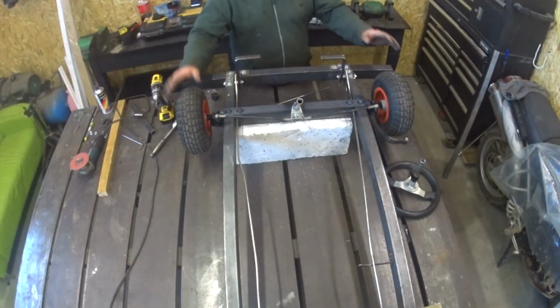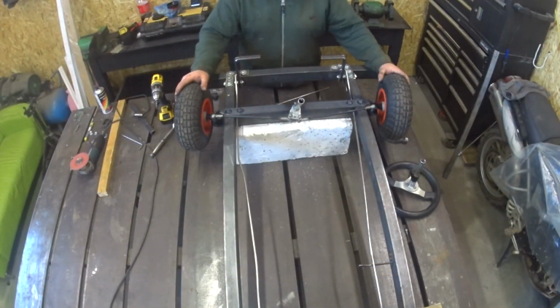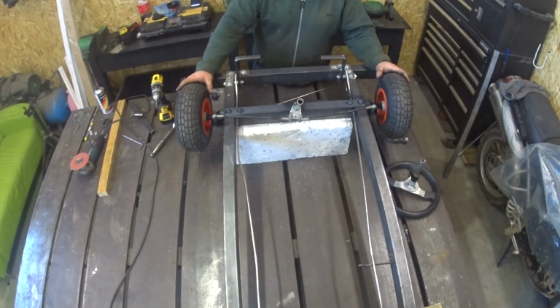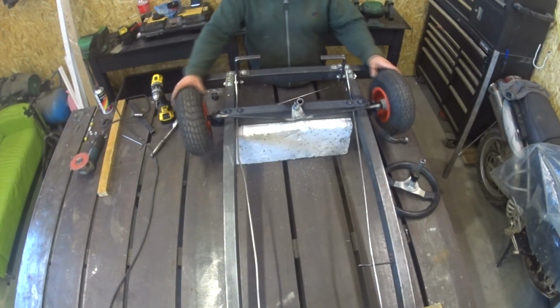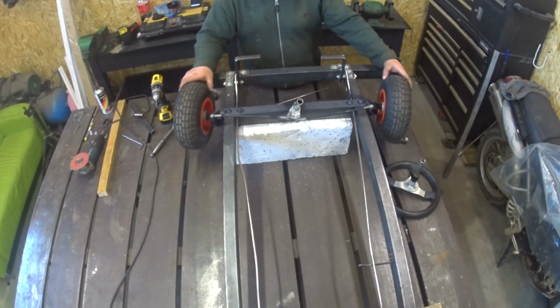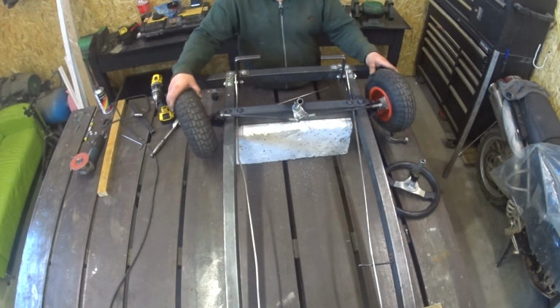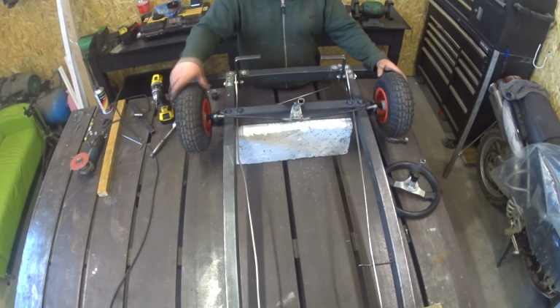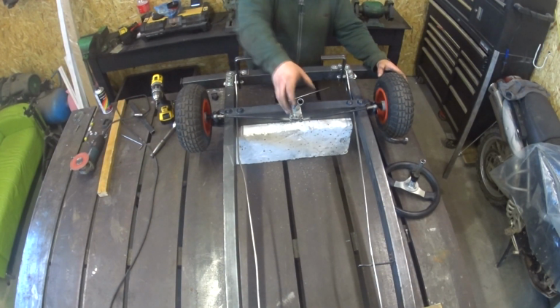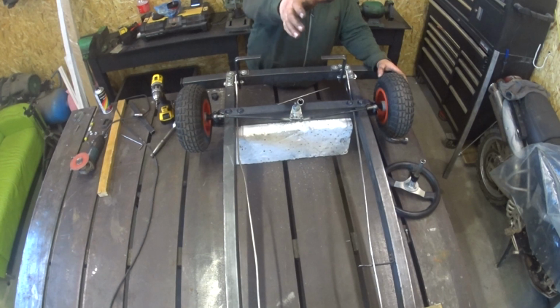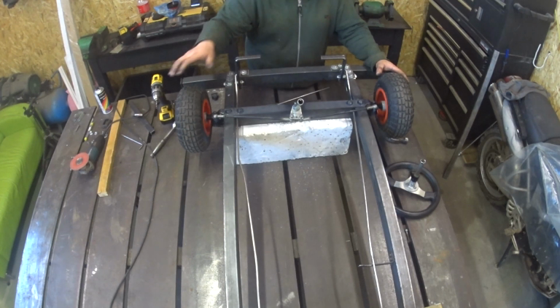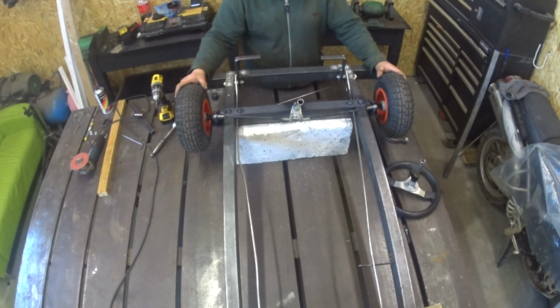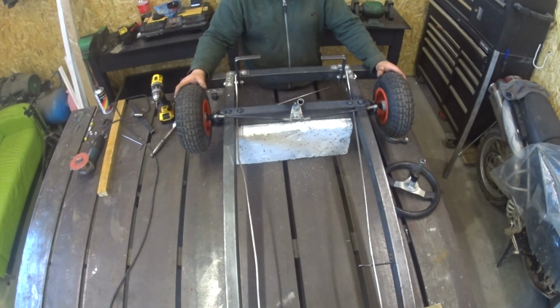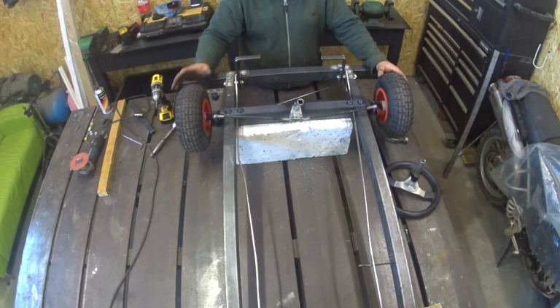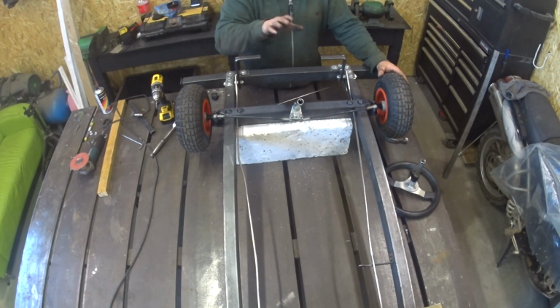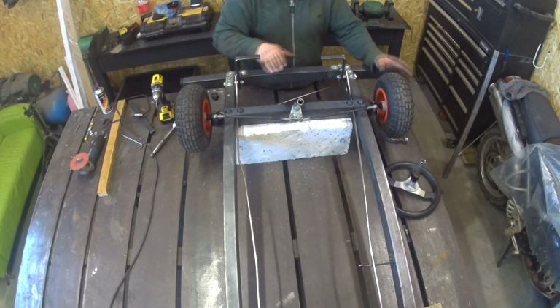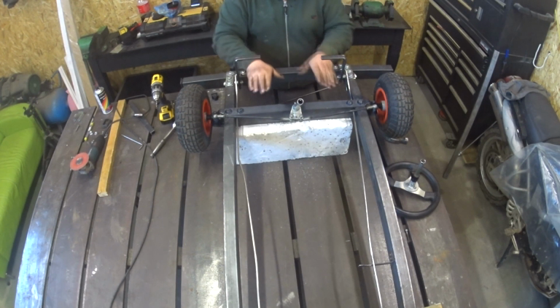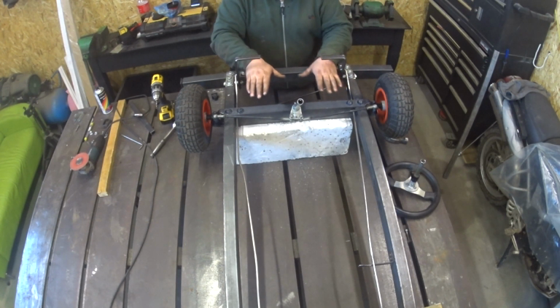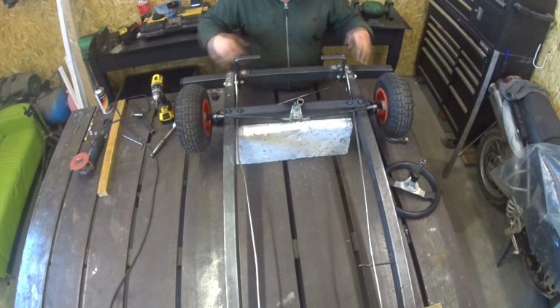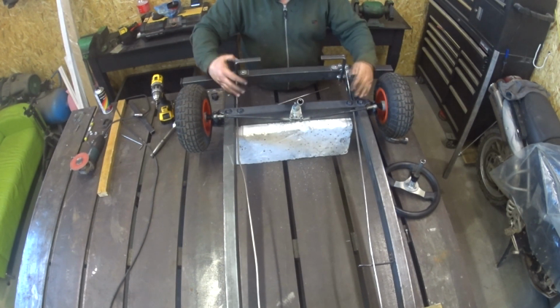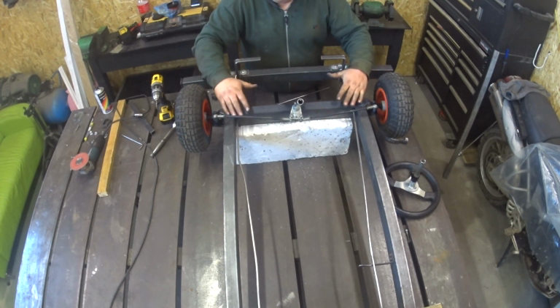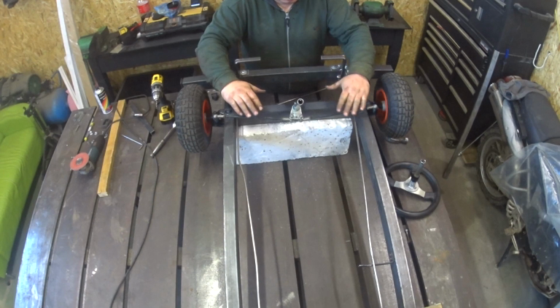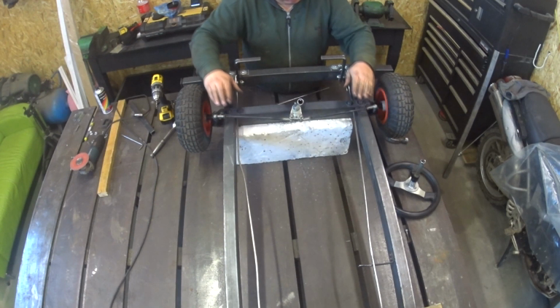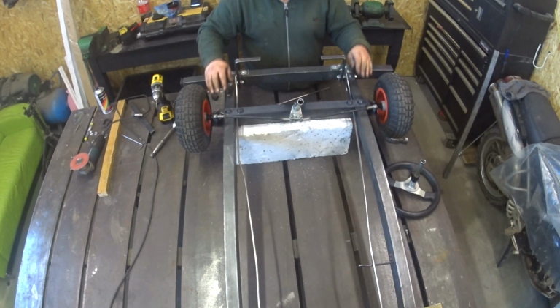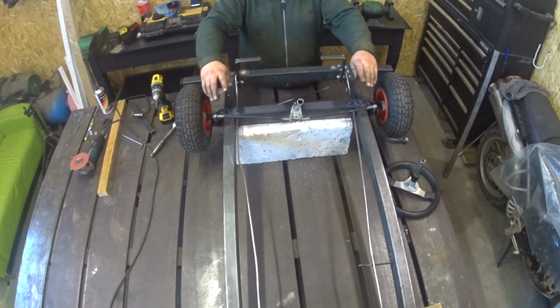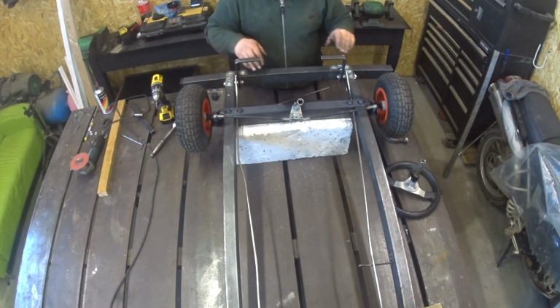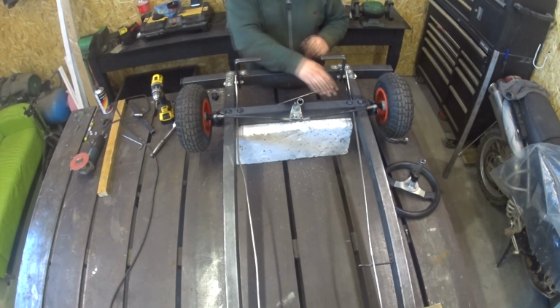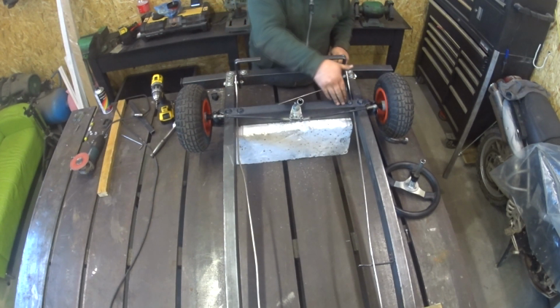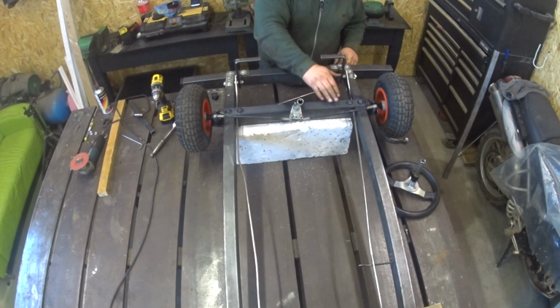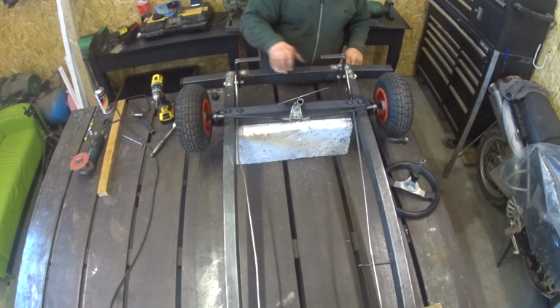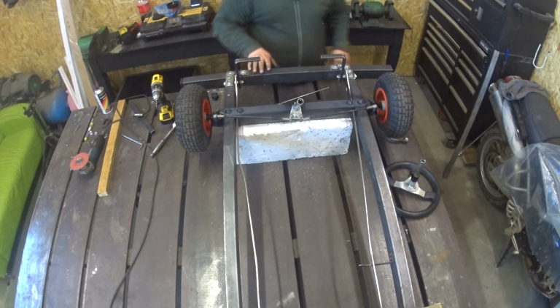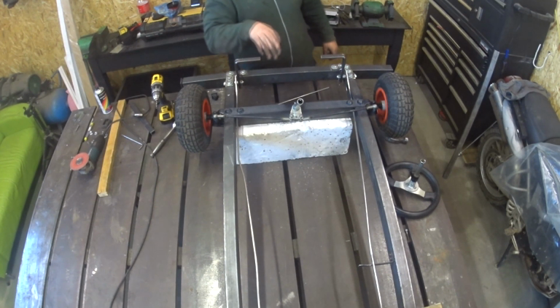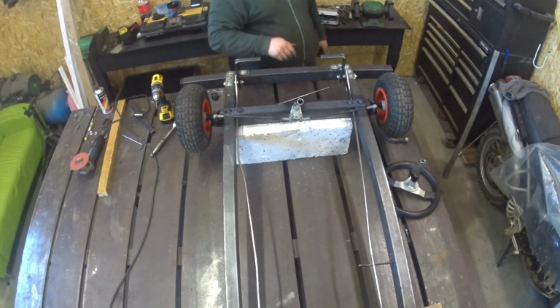Okay, so the steering is done — just need to do the steering wheel but I will do that after. I want to do the flooring a little bit to have somewhere to put the legs, so let's do that.